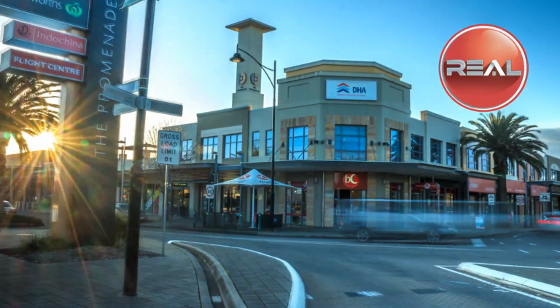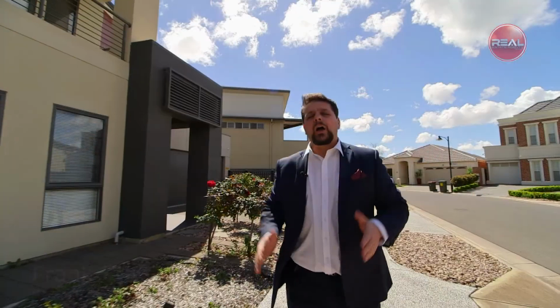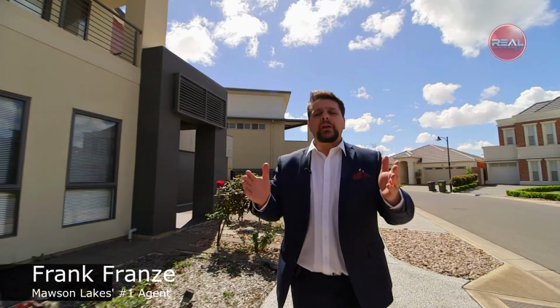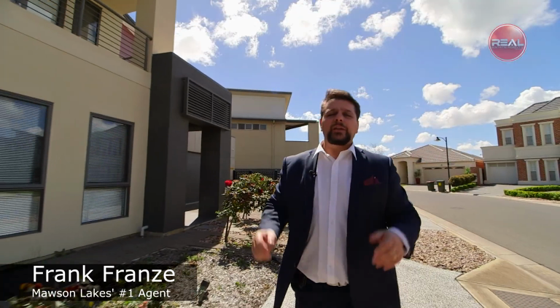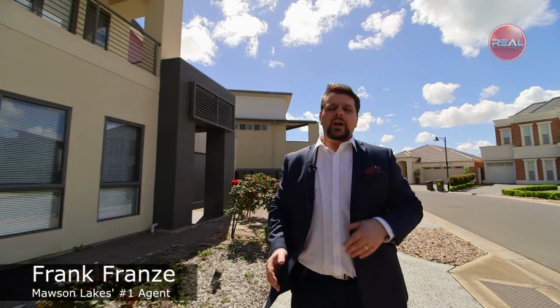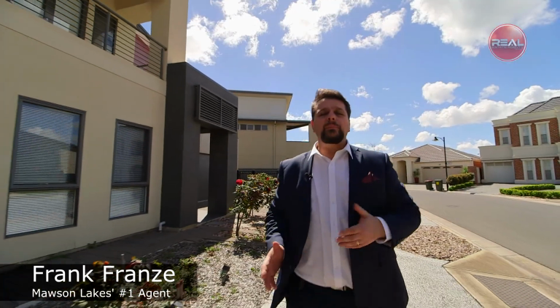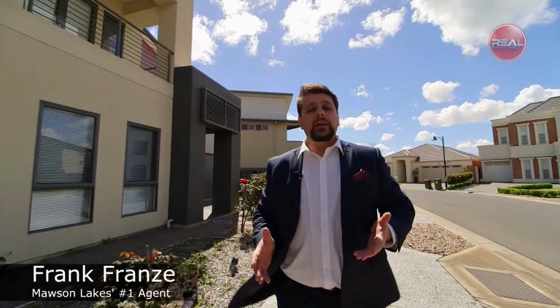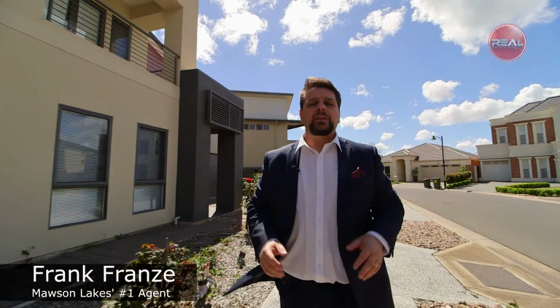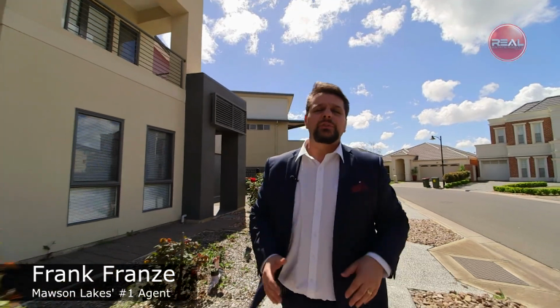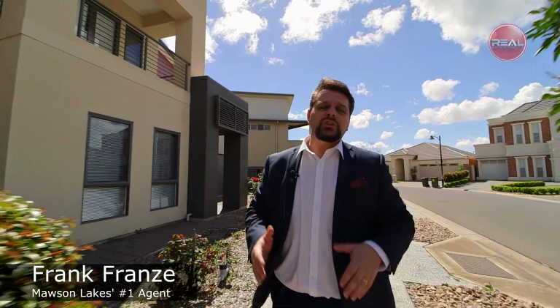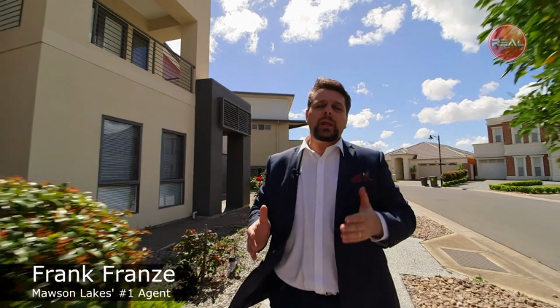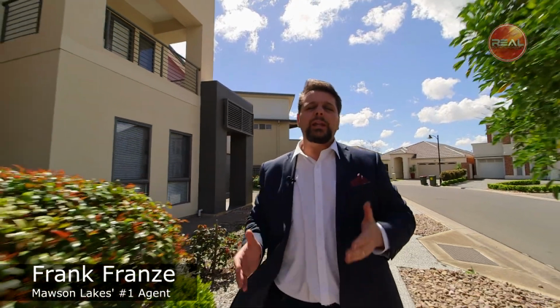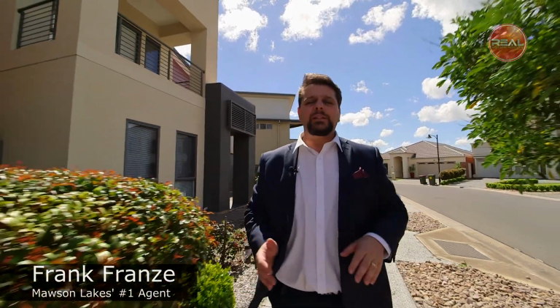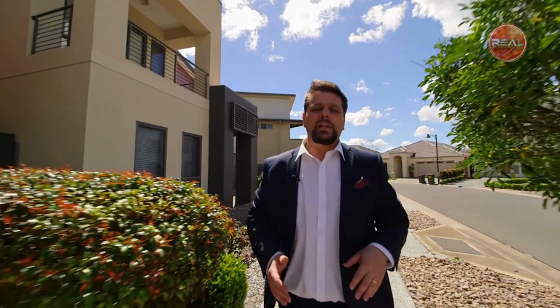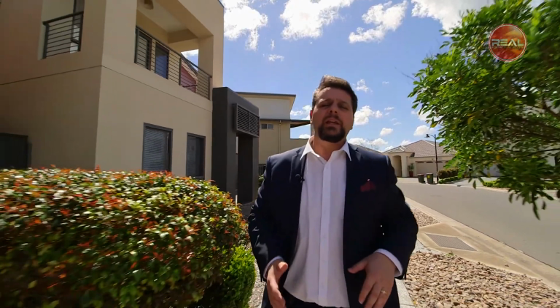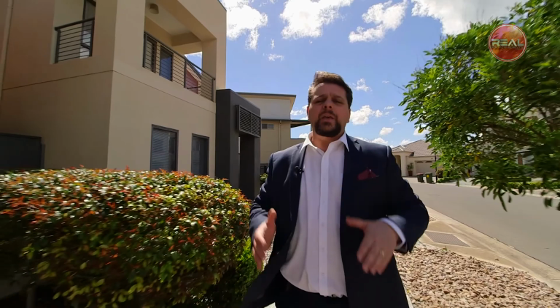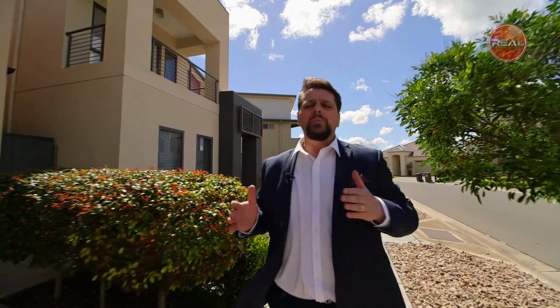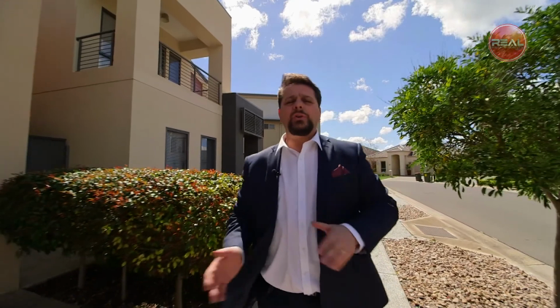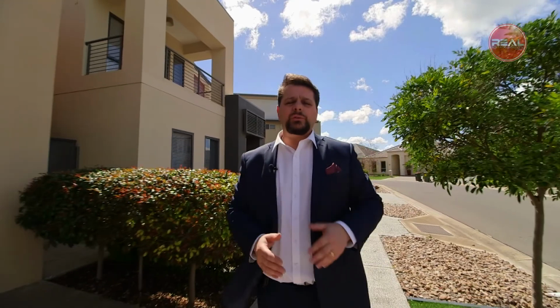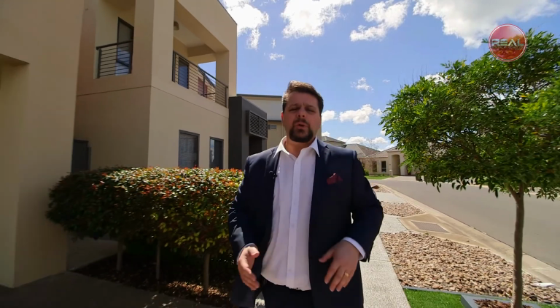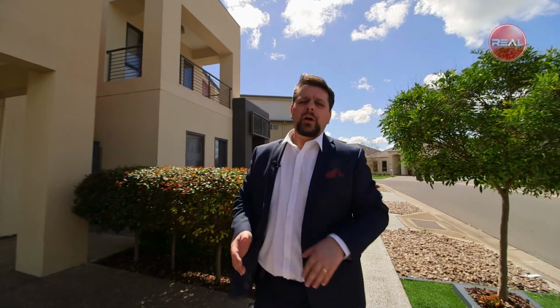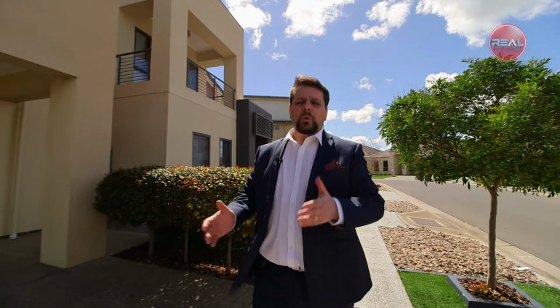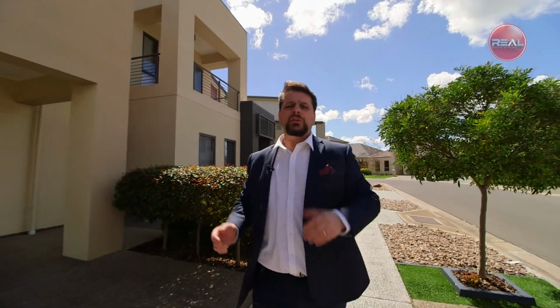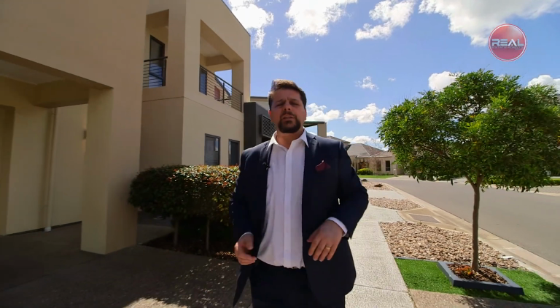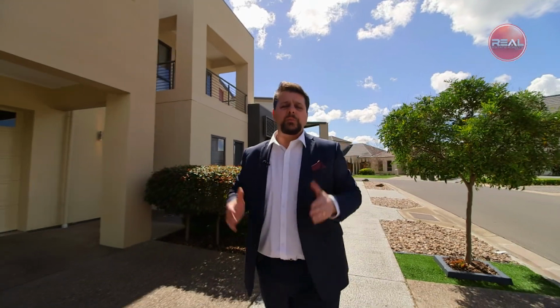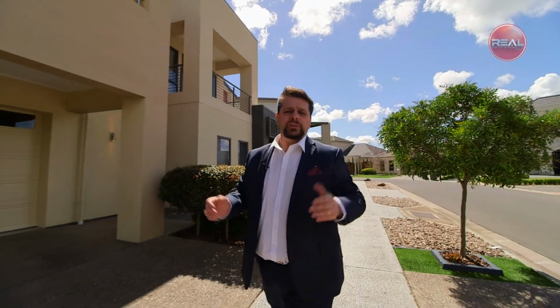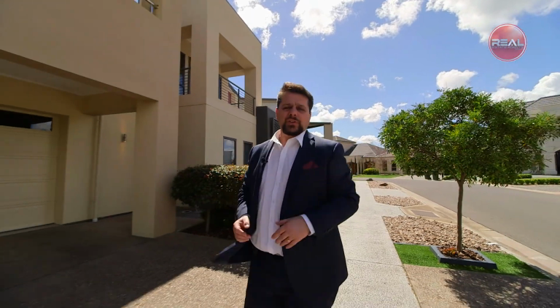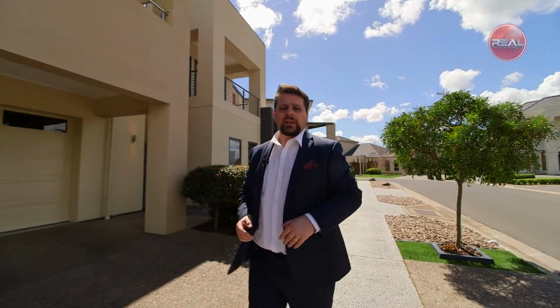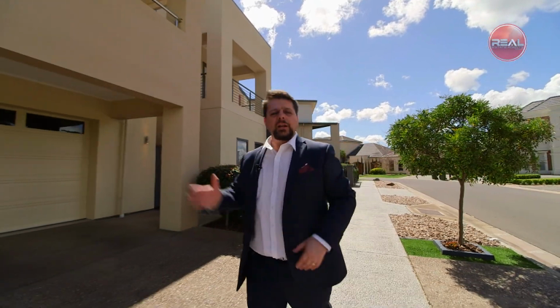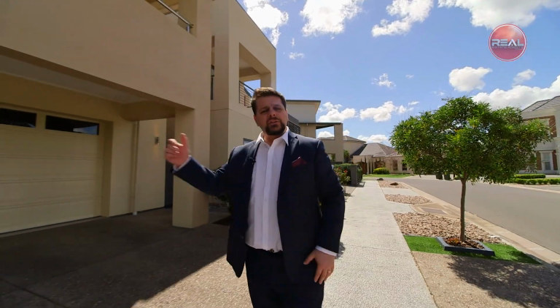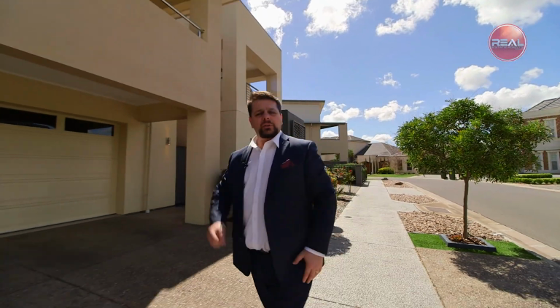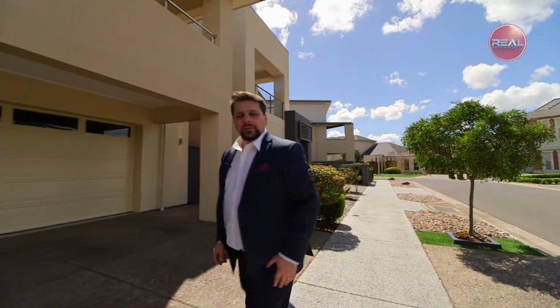Hi, Frank Franz here. I'm proud and excited to present you my latest listing here in the beautiful suburb of Mawson Lakes in the Bridges Estate. Let's go take a look, shall we?